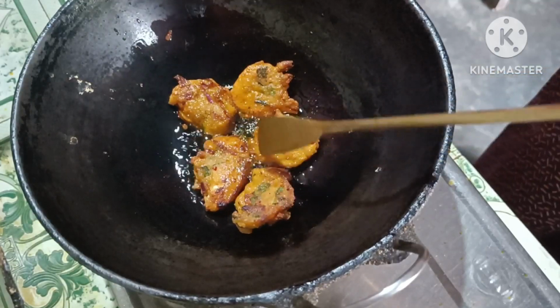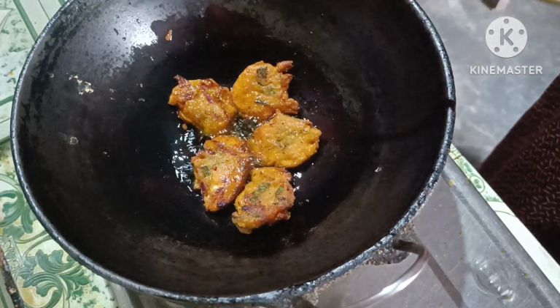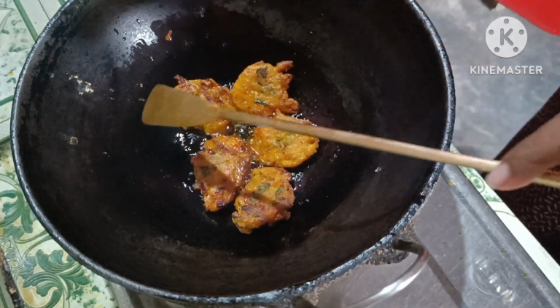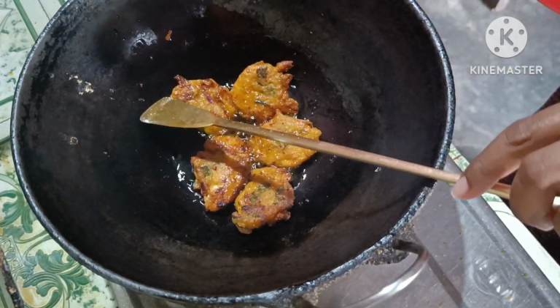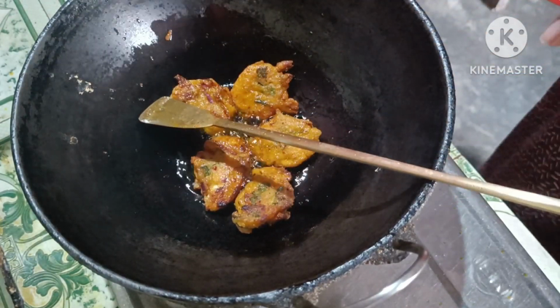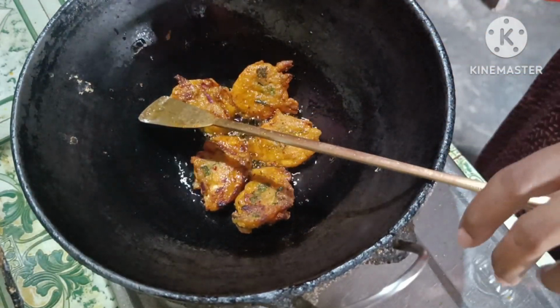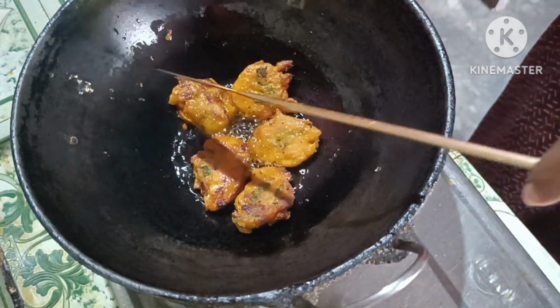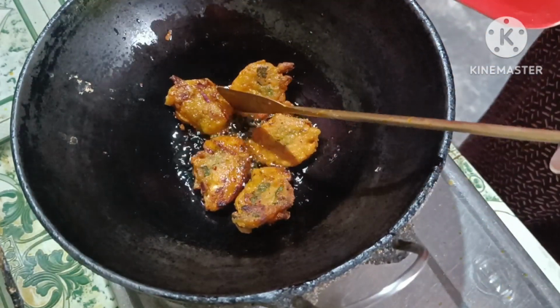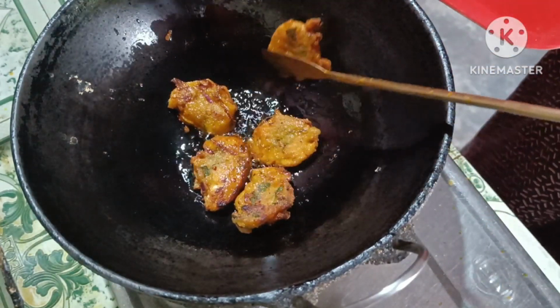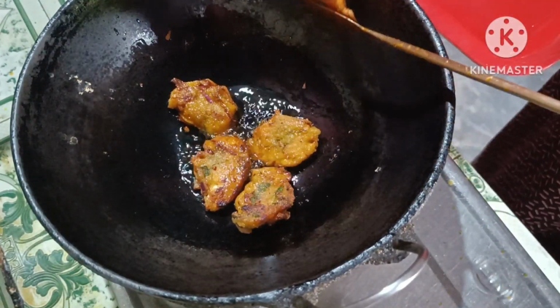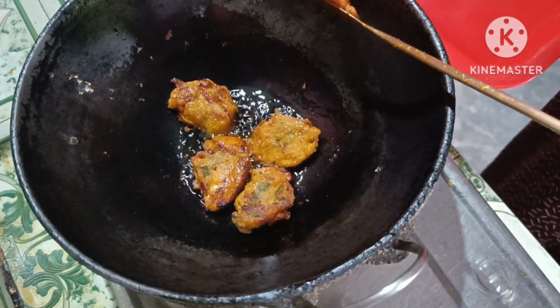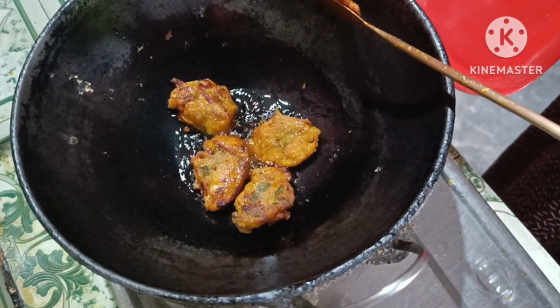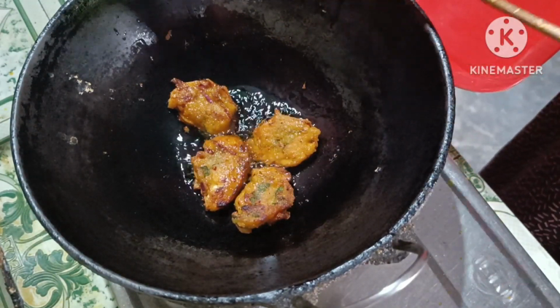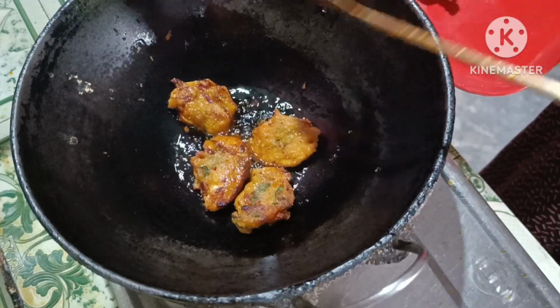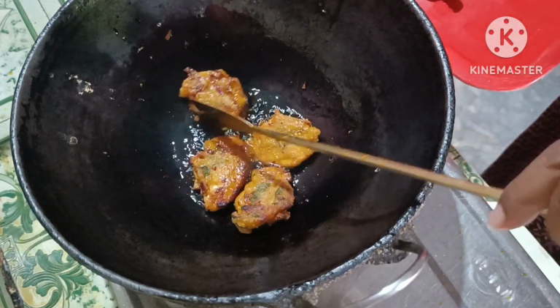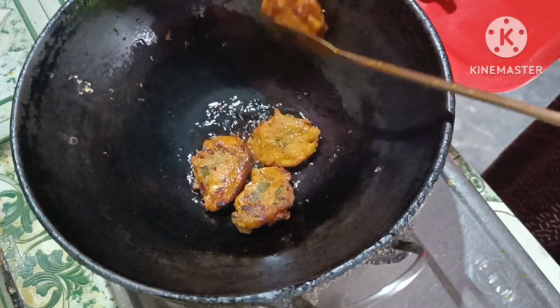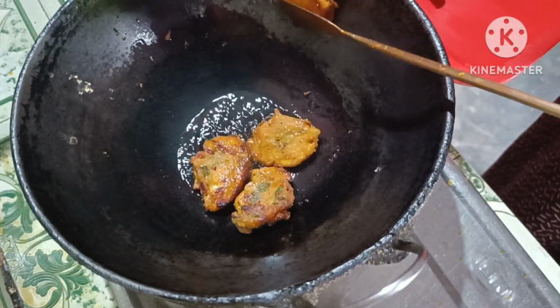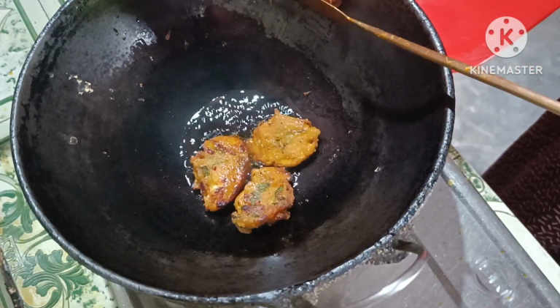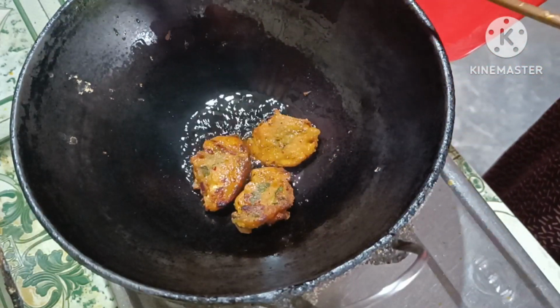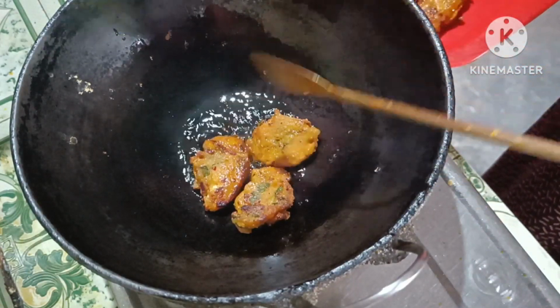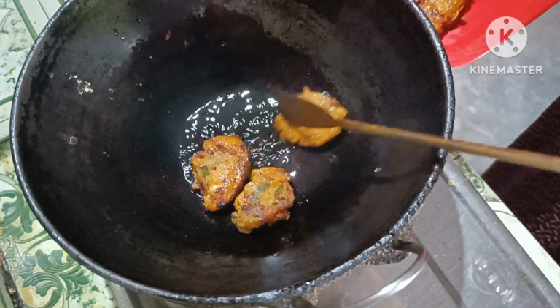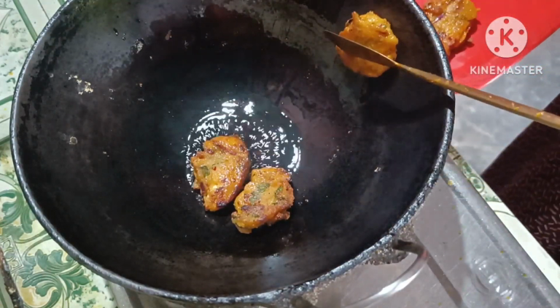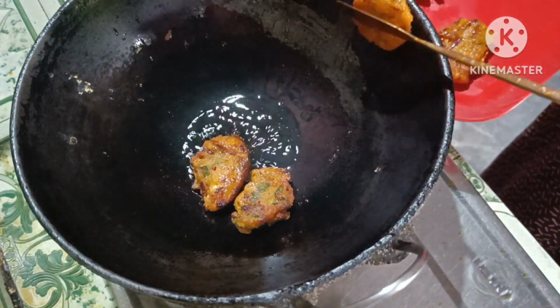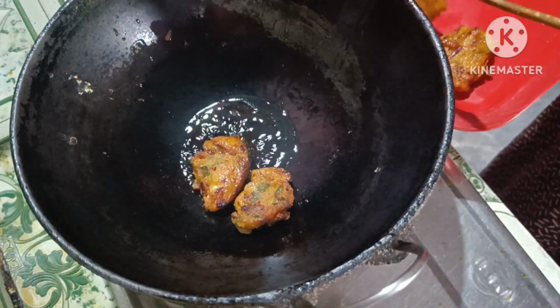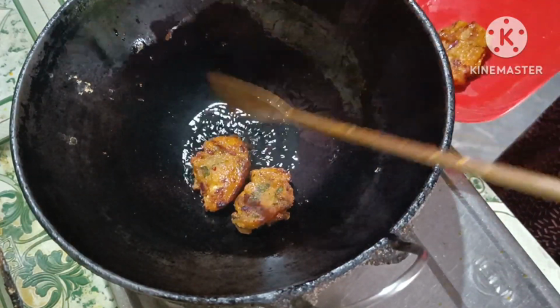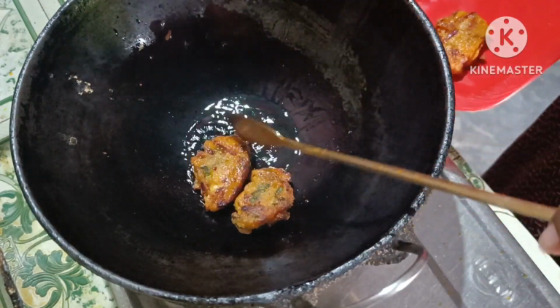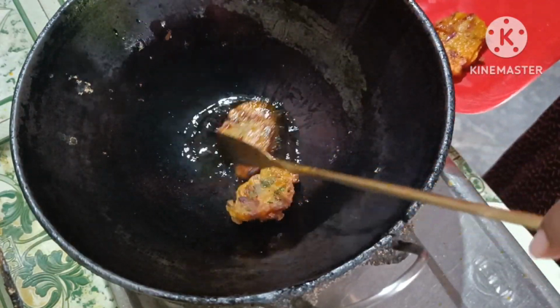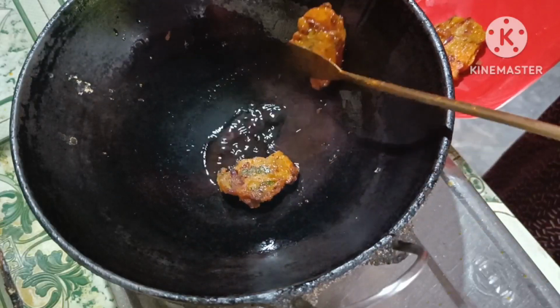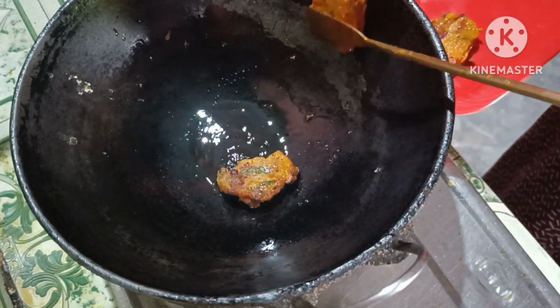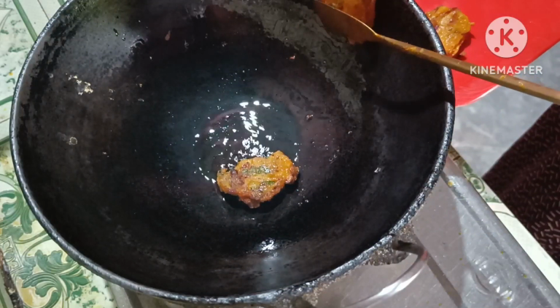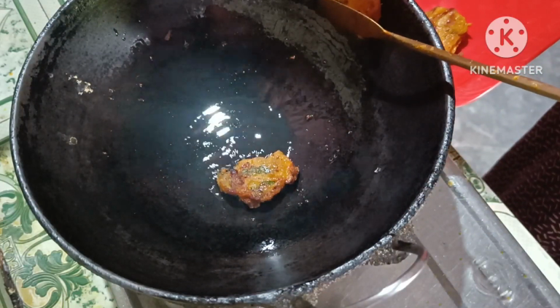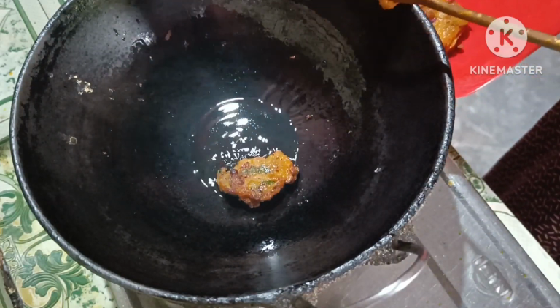Now you can do the fresh rice, and the rice will be good. Put the rice on the rice and put the rice in the pot.